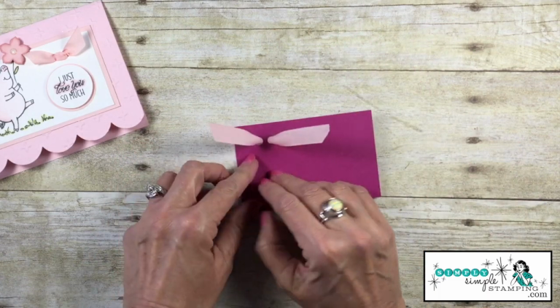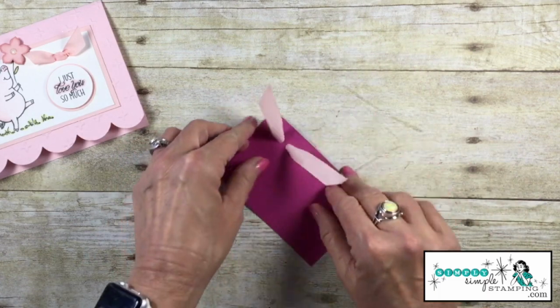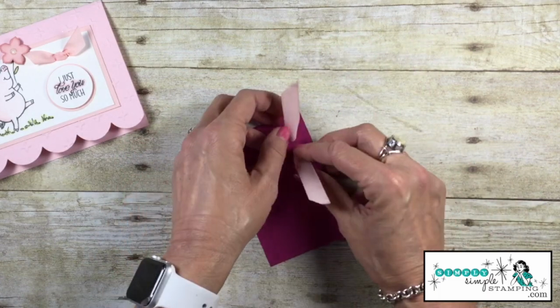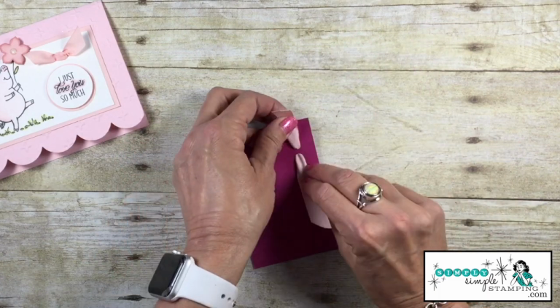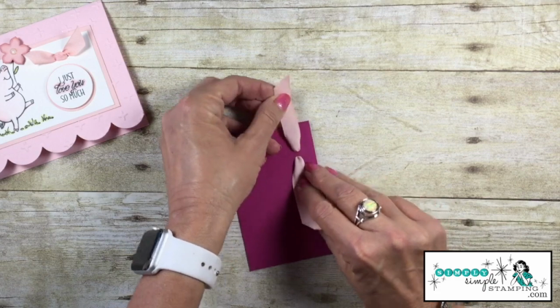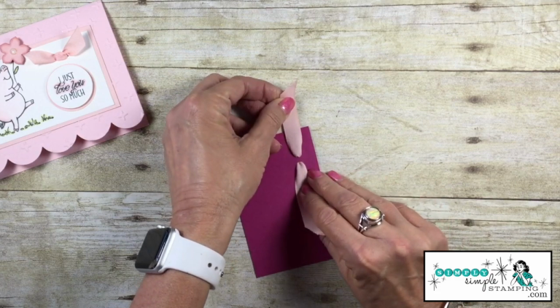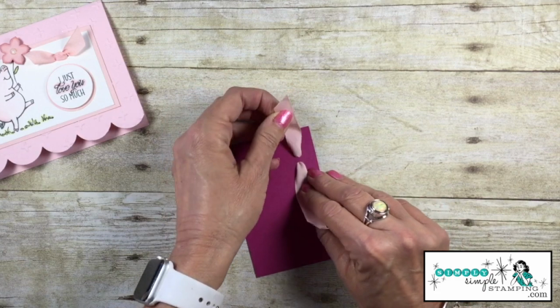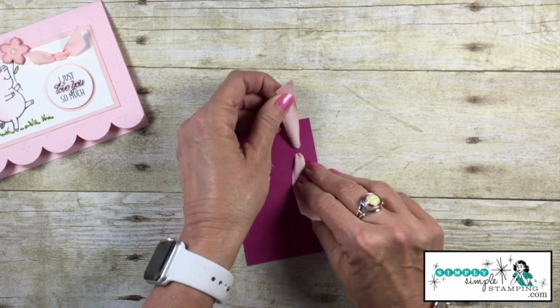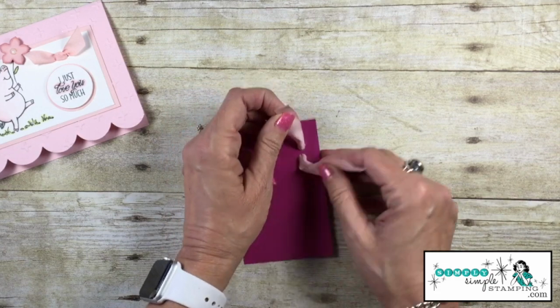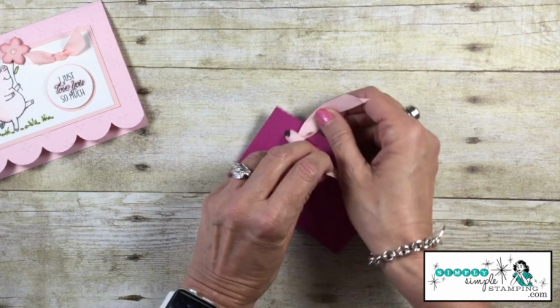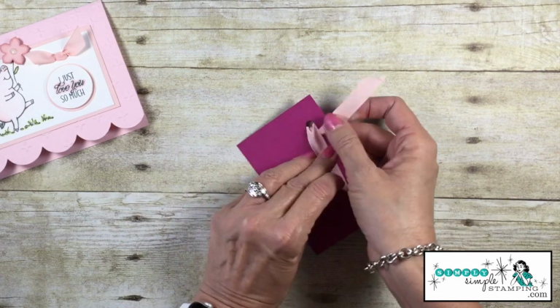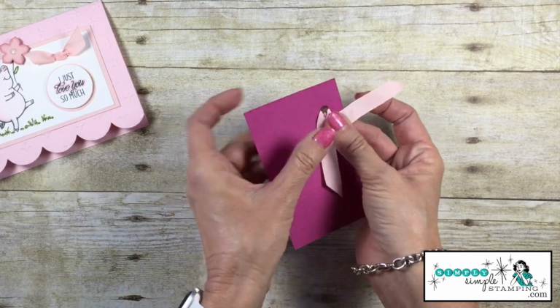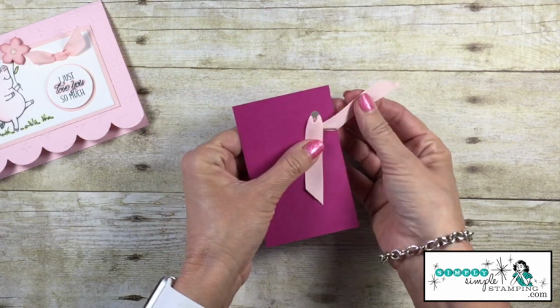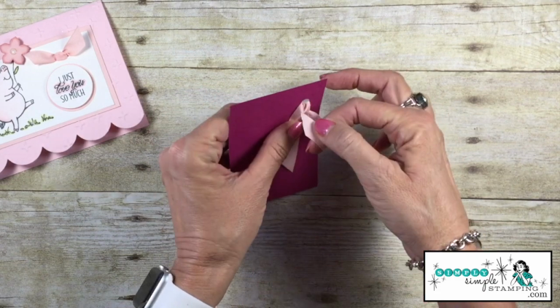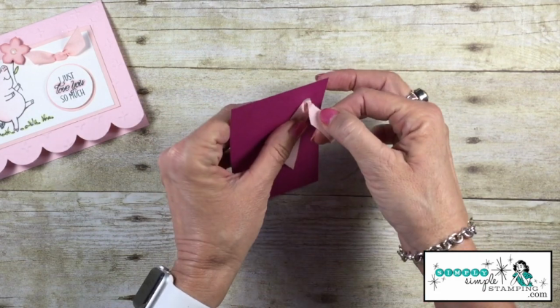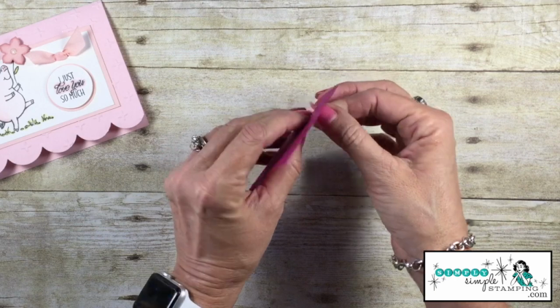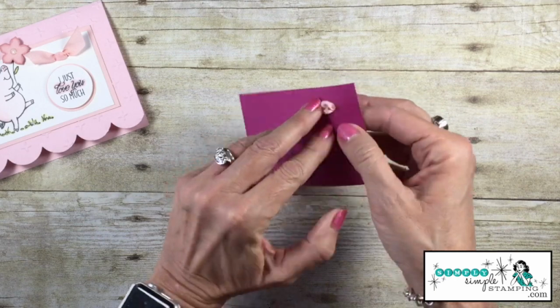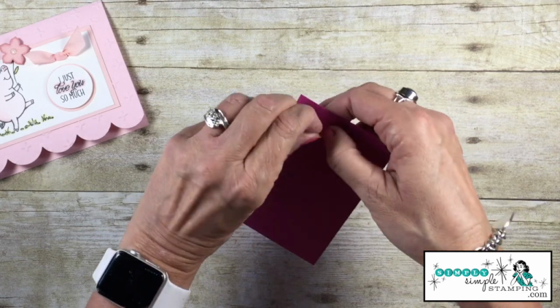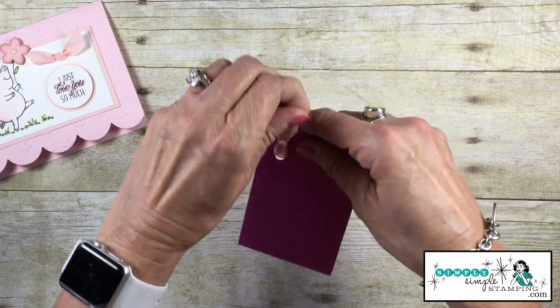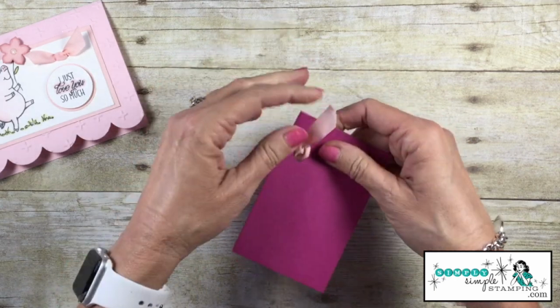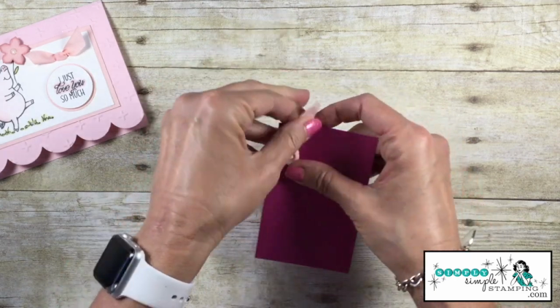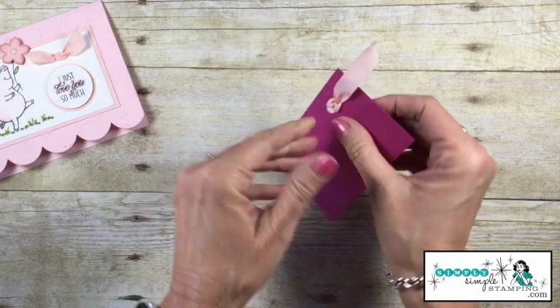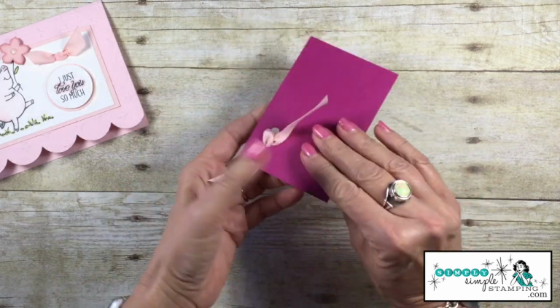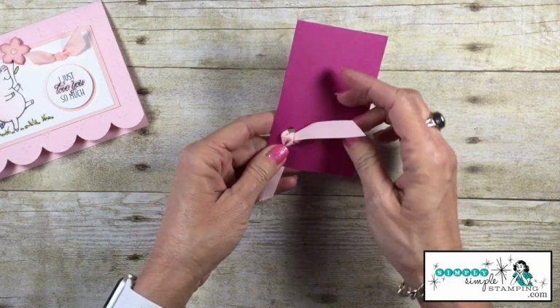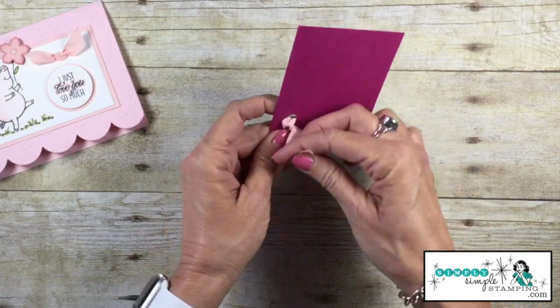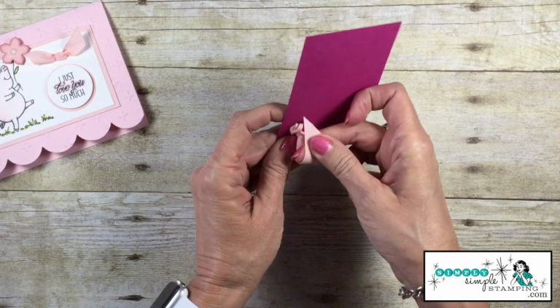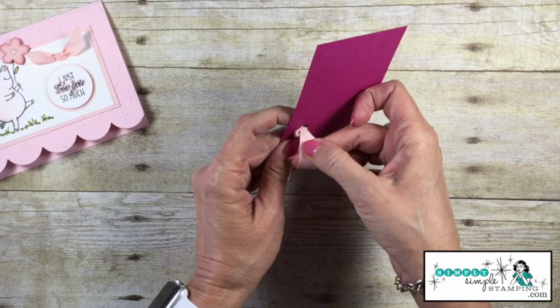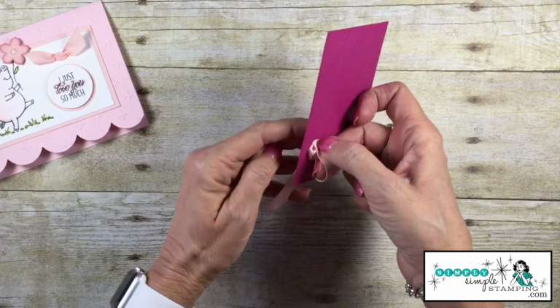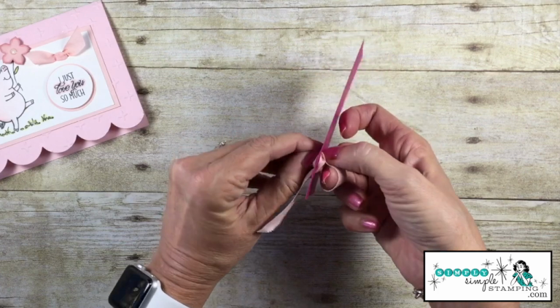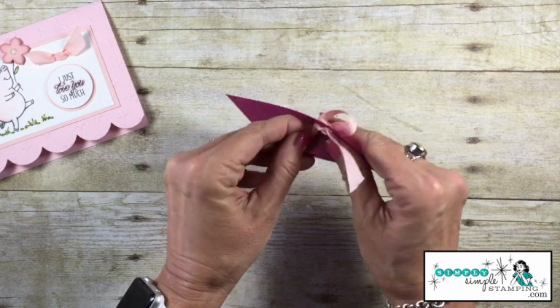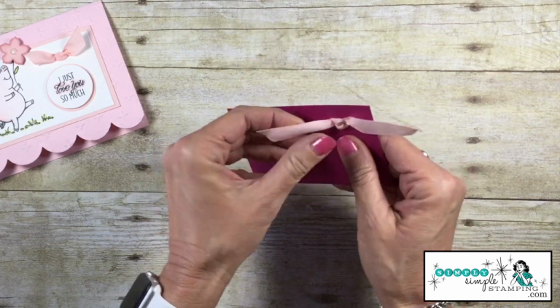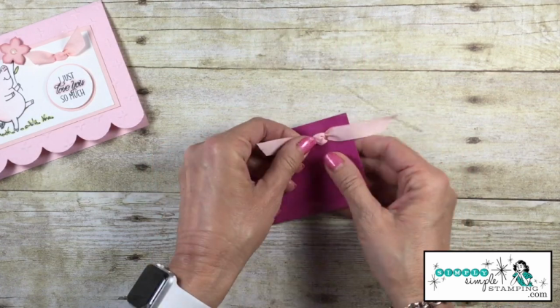Let's flip it upside down. We are simply going to take these two pieces of ribbon and run them through the opposite side. Again, you can see why those points are important. We run that one through, take the opposite, and run it through the opposite hole.